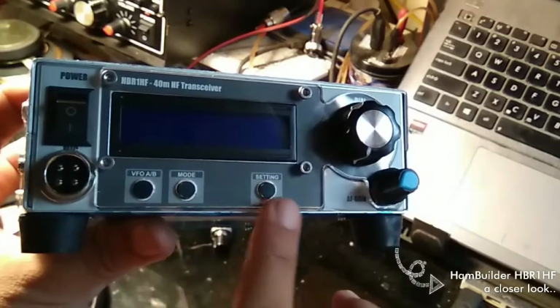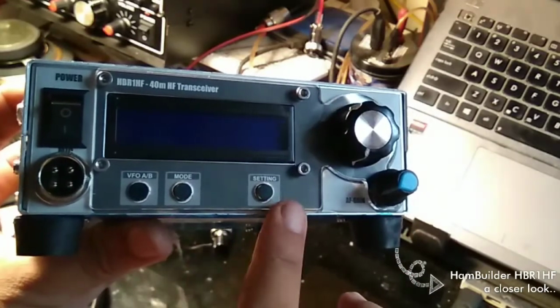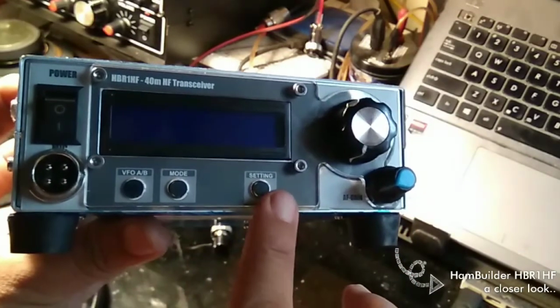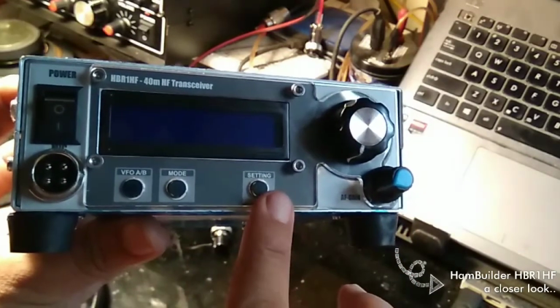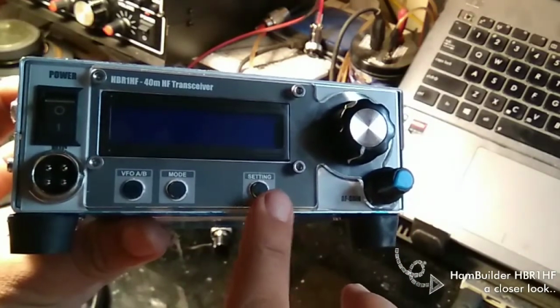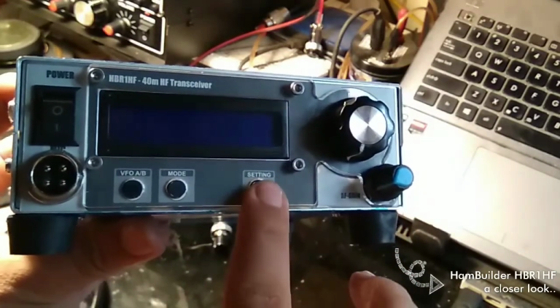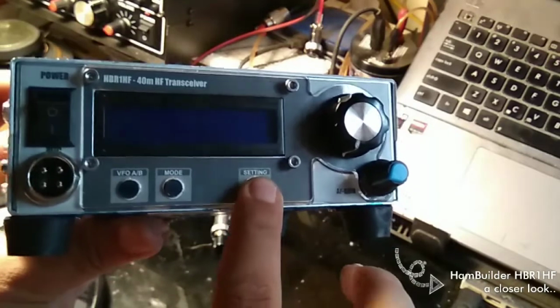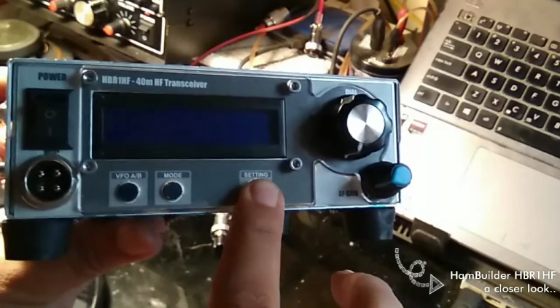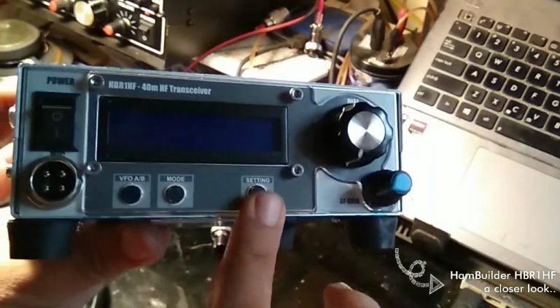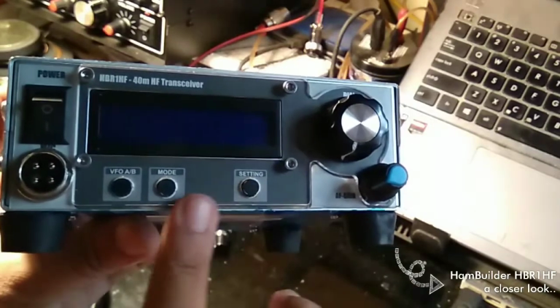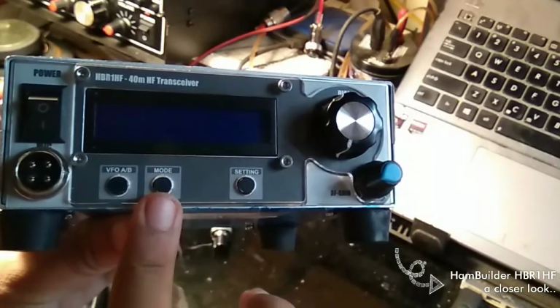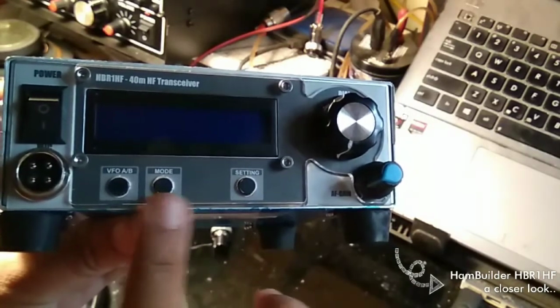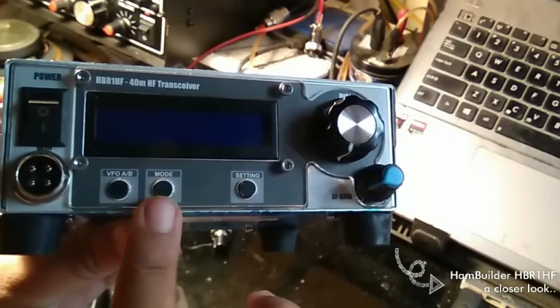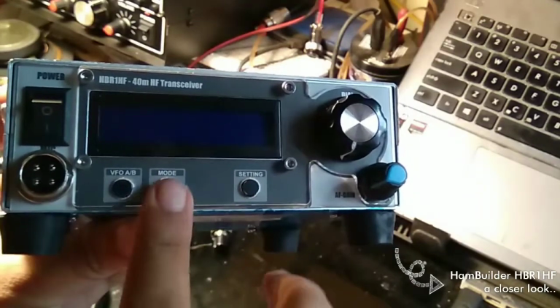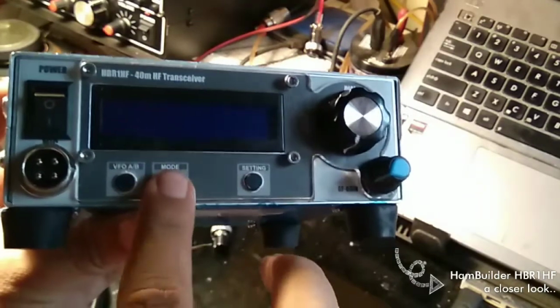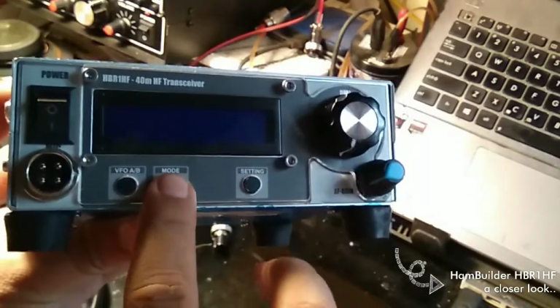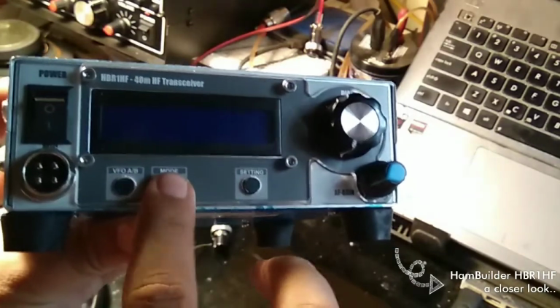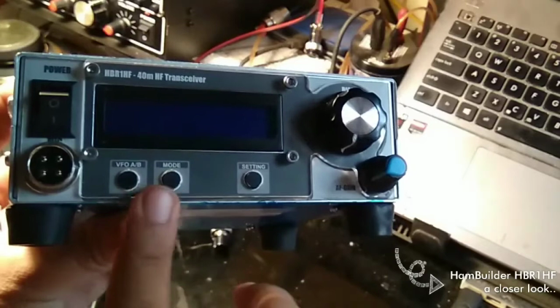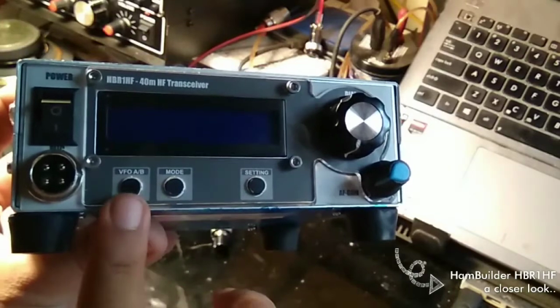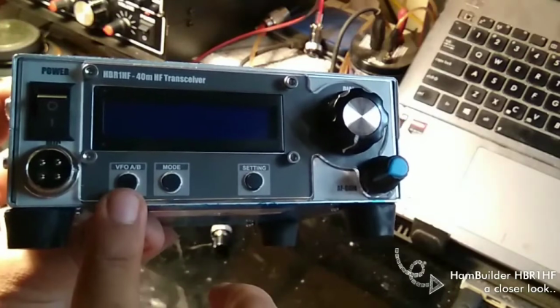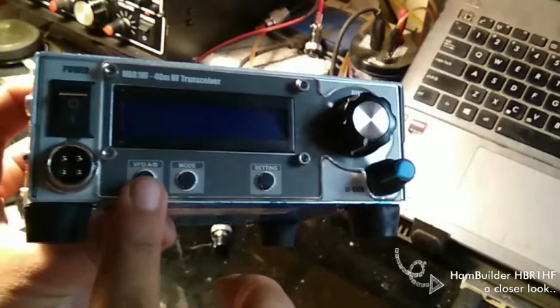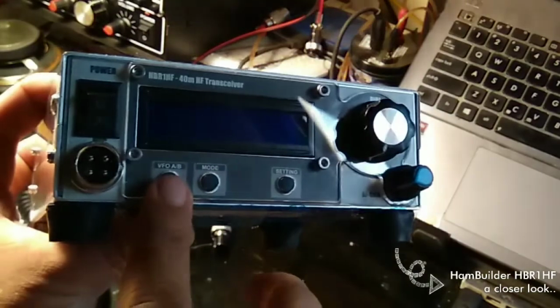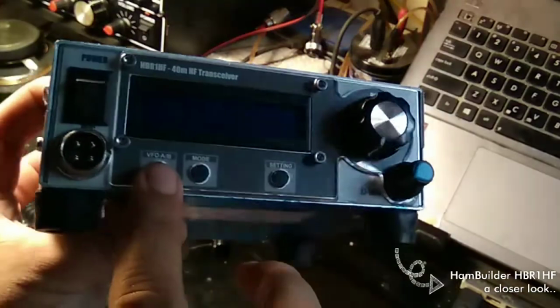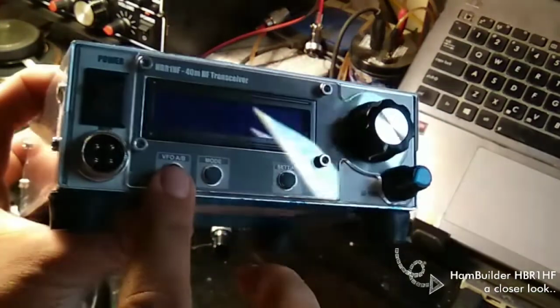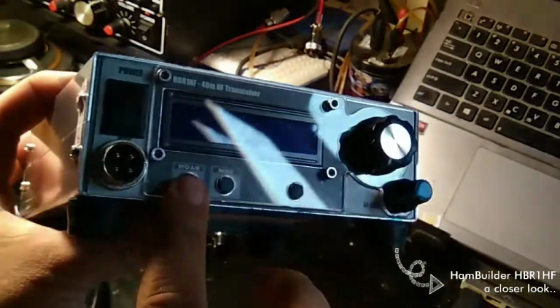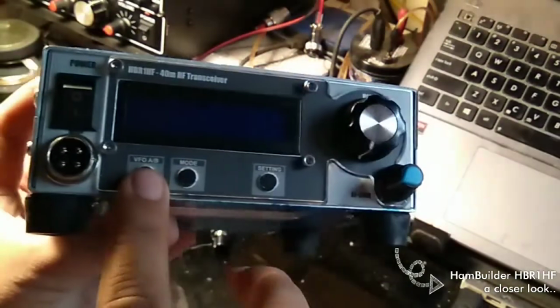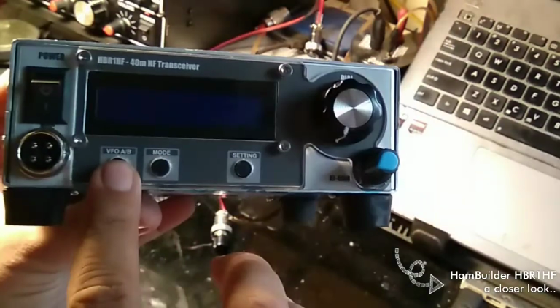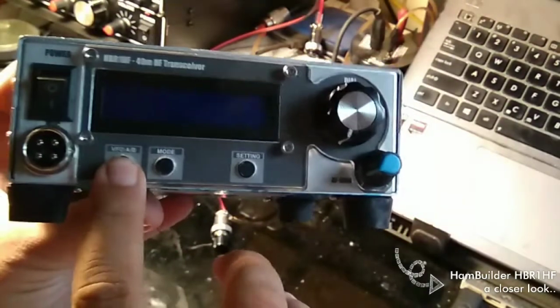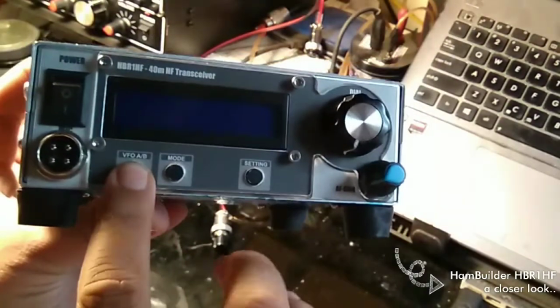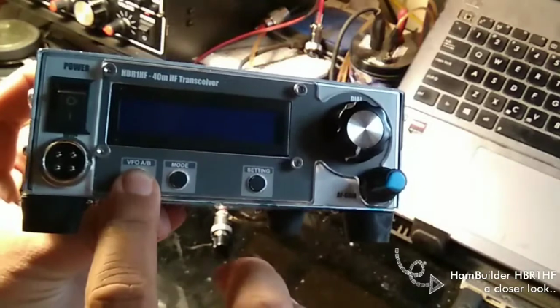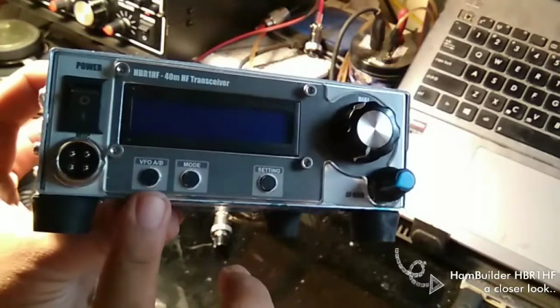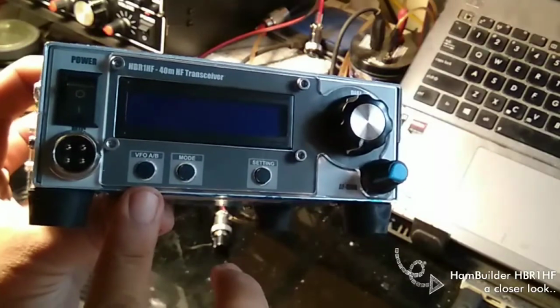Settings button. Mode button. VFOAB button, which is nice and clicky.